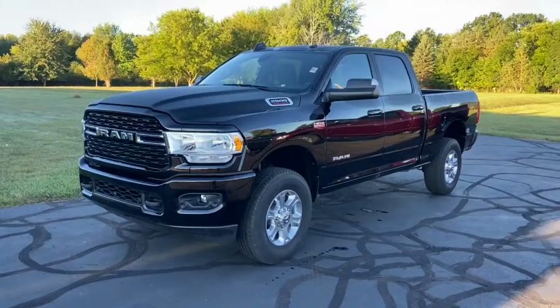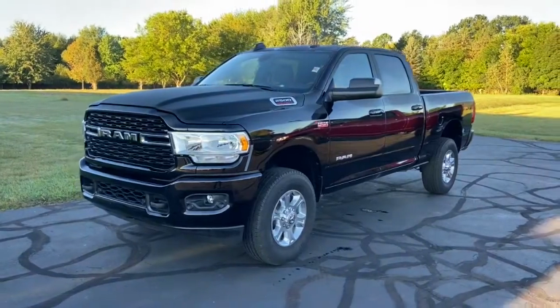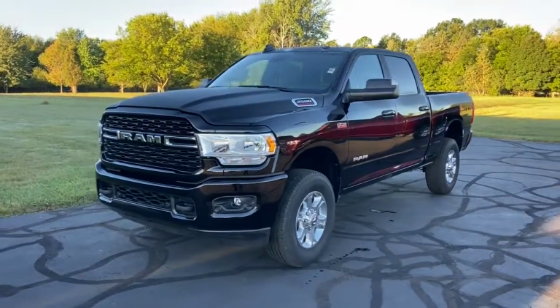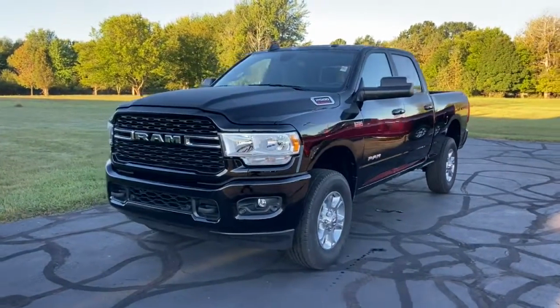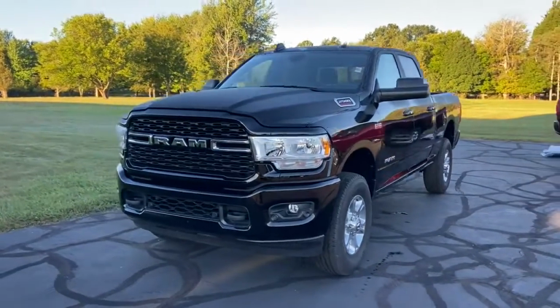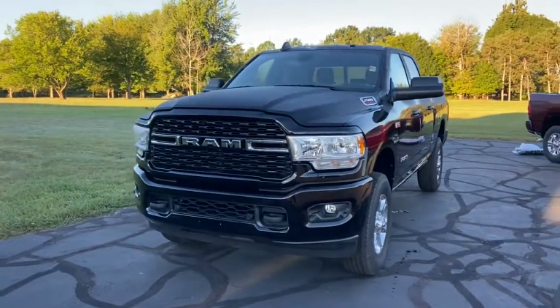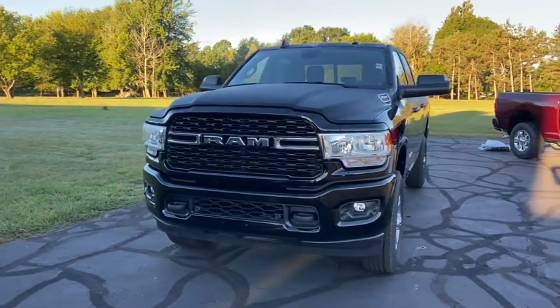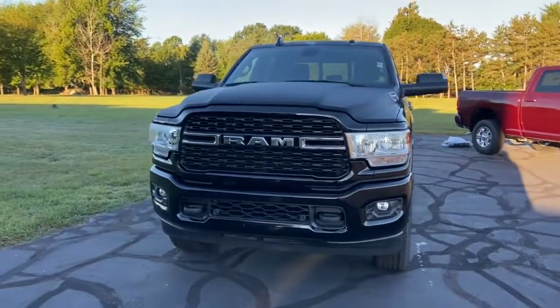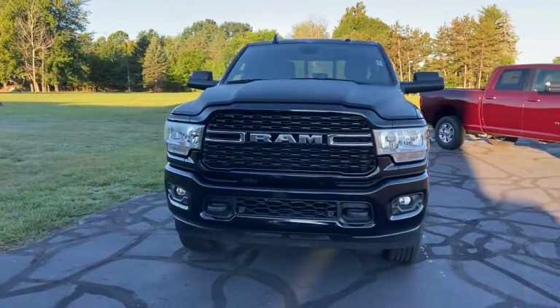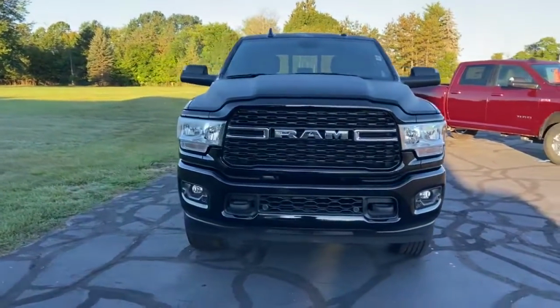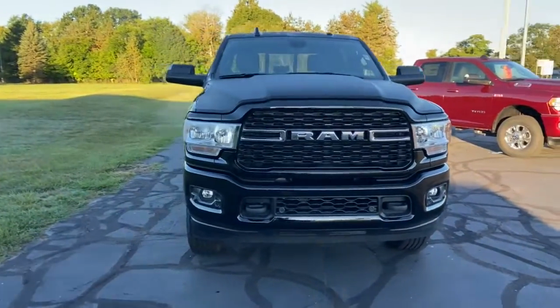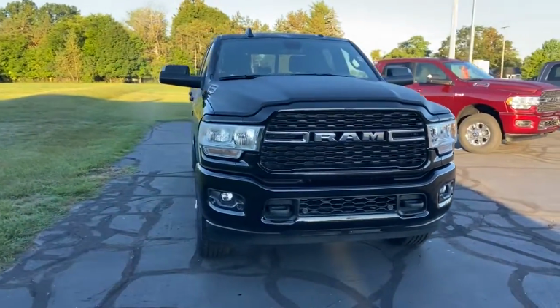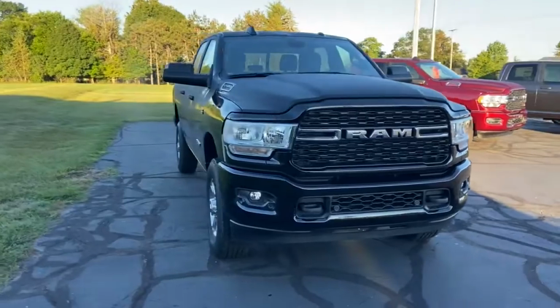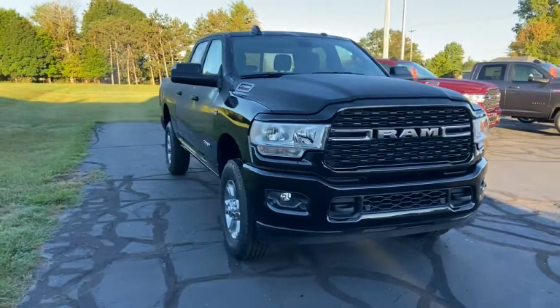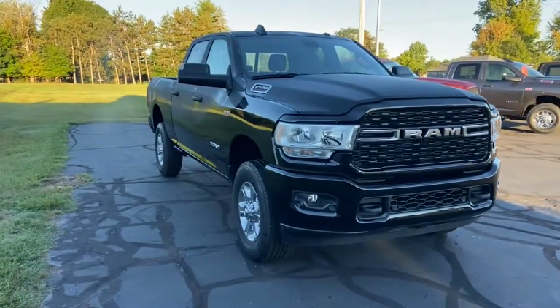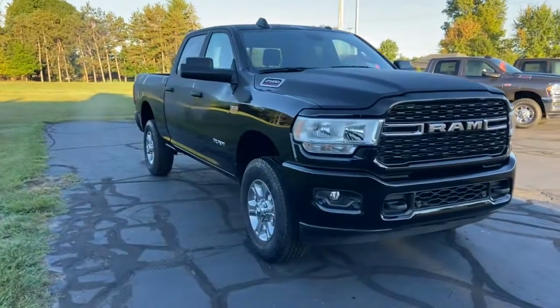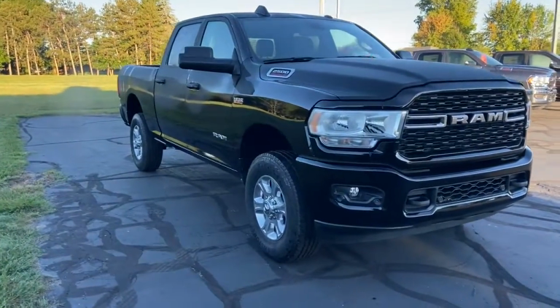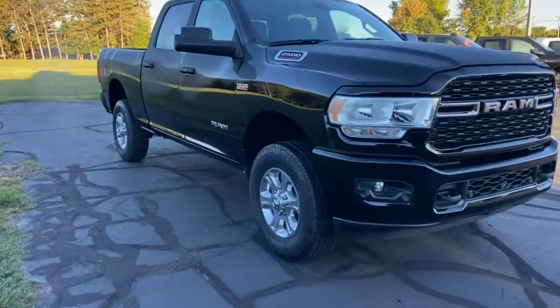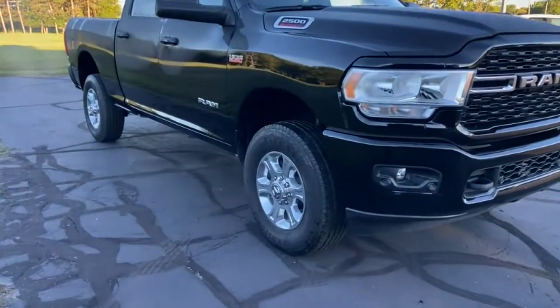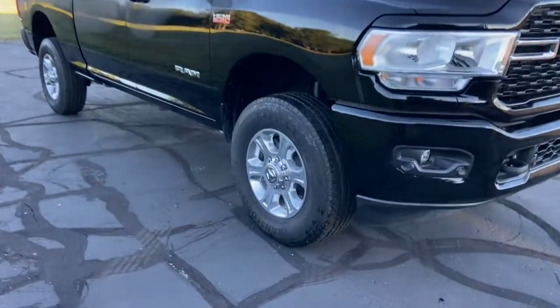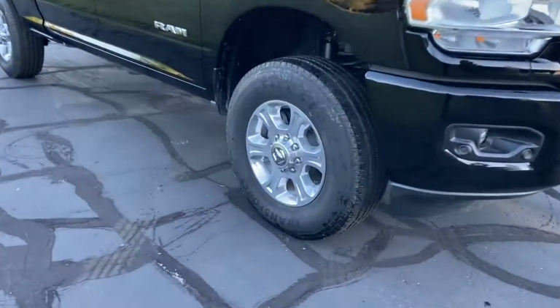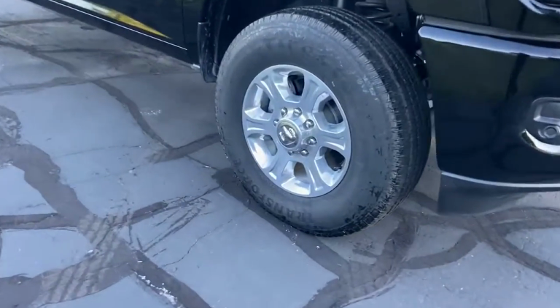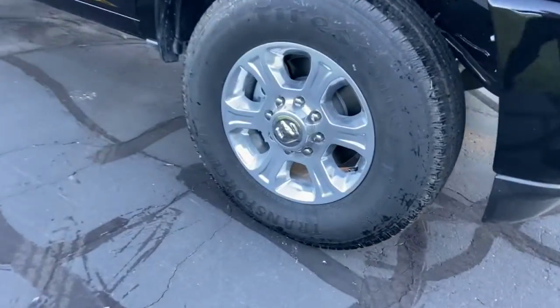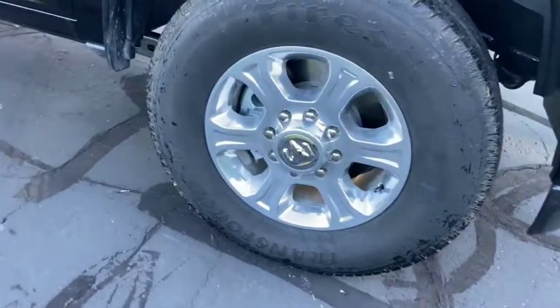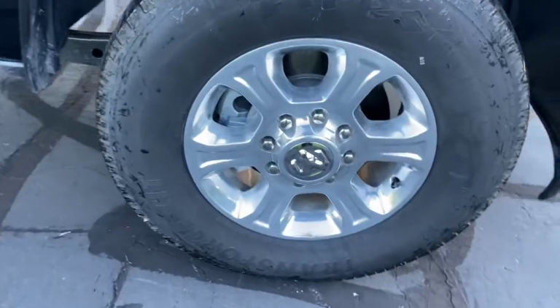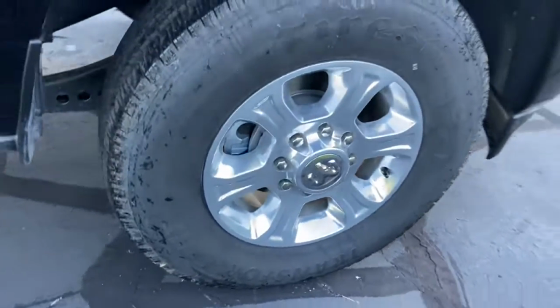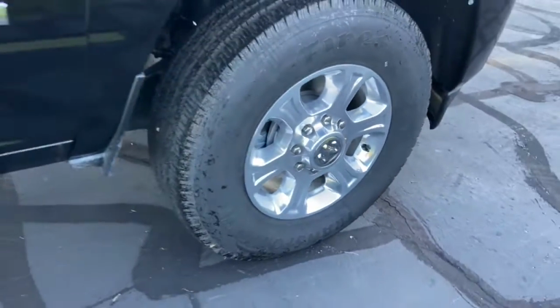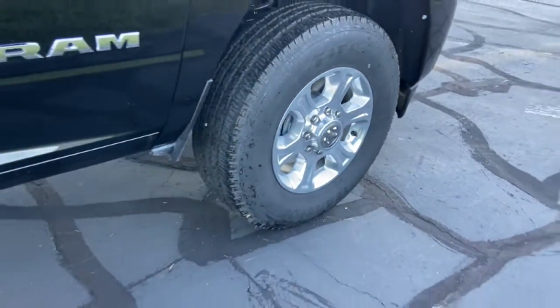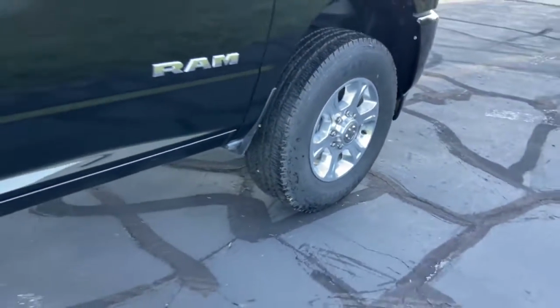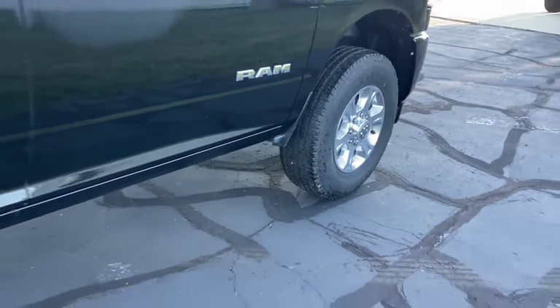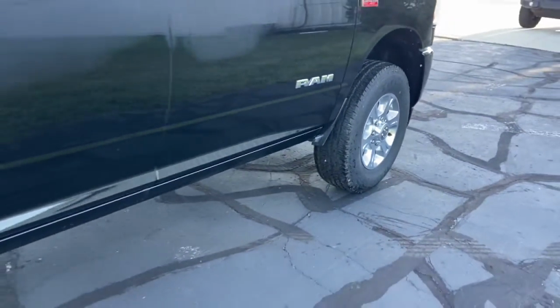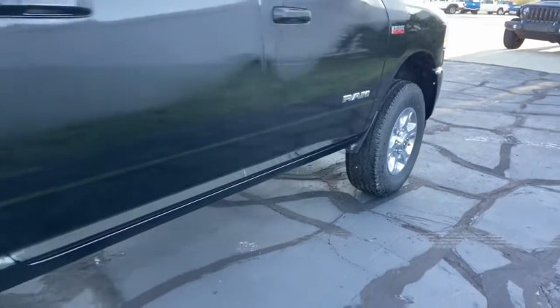Go home happy with the 2022 Ram 2500. The Ram 2500 delivers heavy-duty capability, sophisticated style, rugged strength, and technology that keeps you safe and connected.